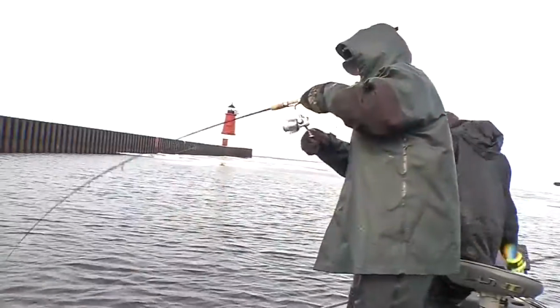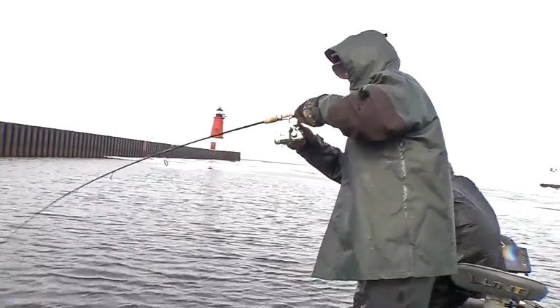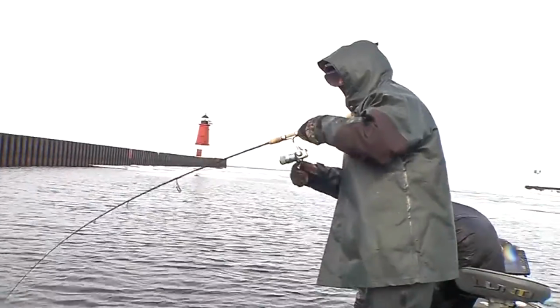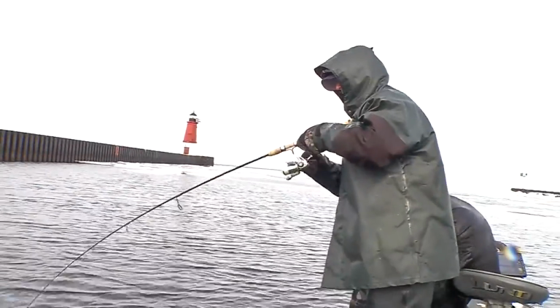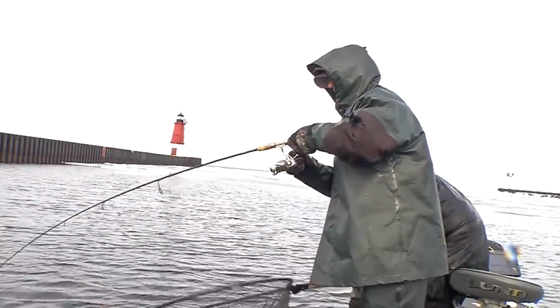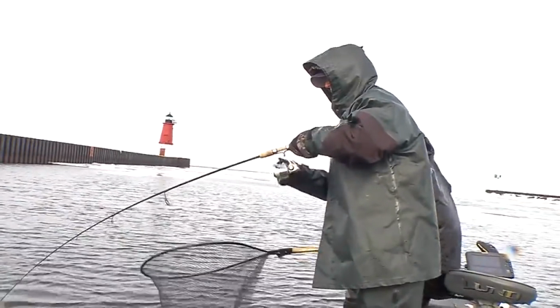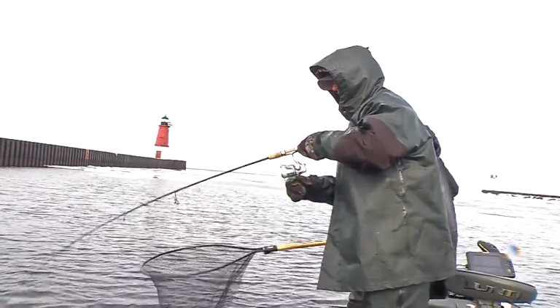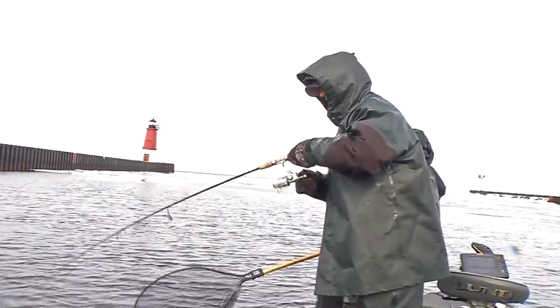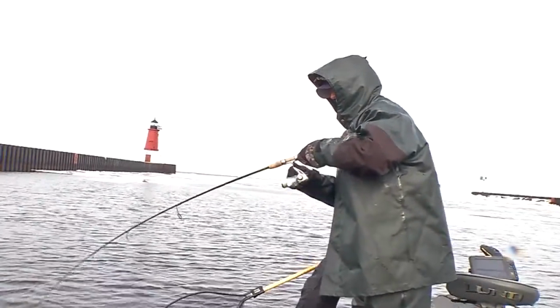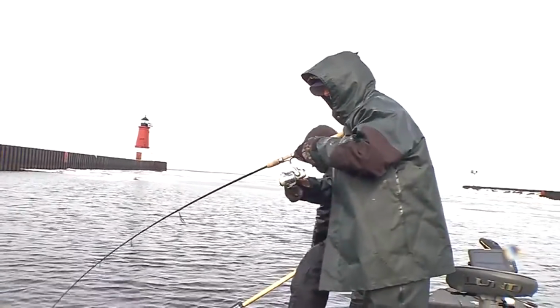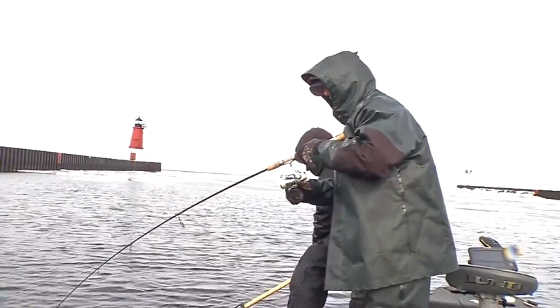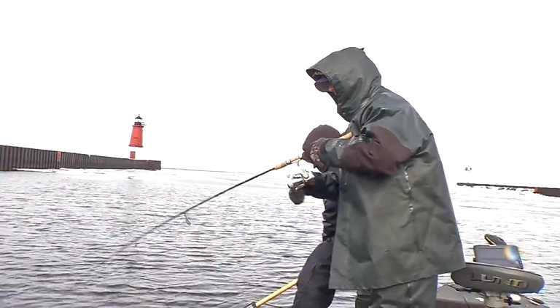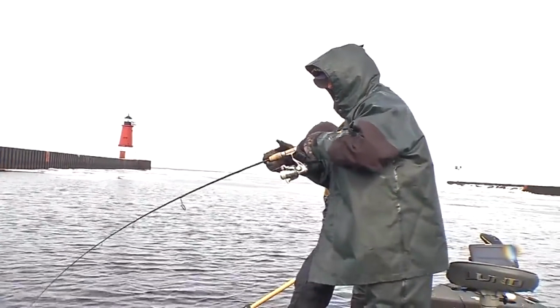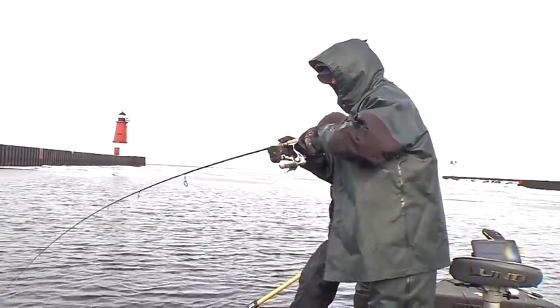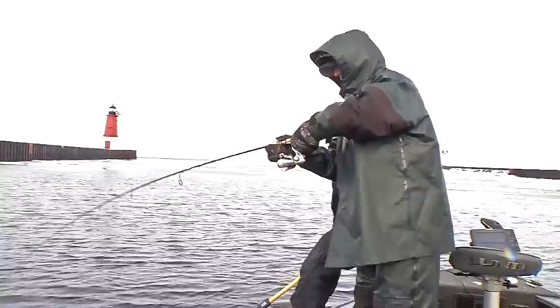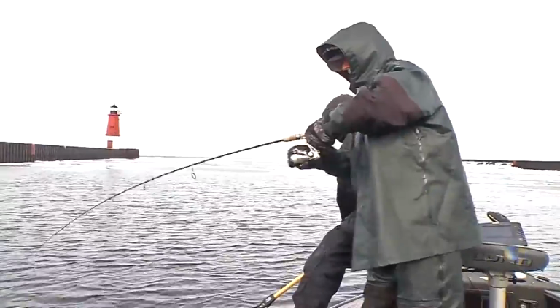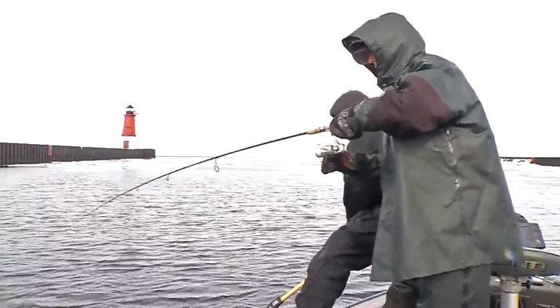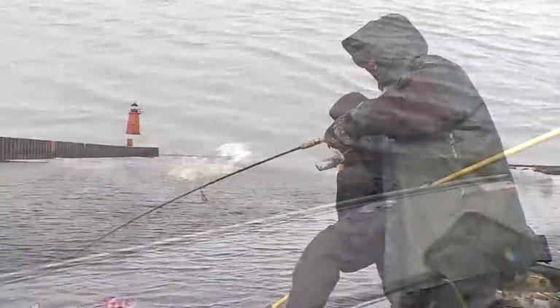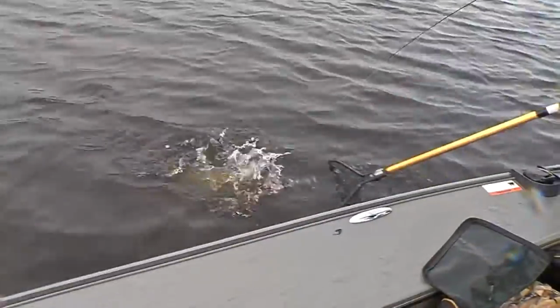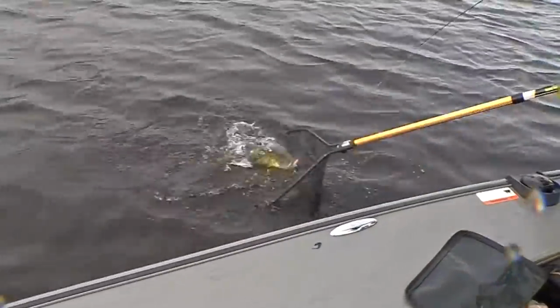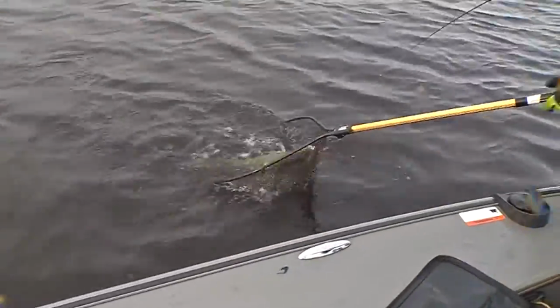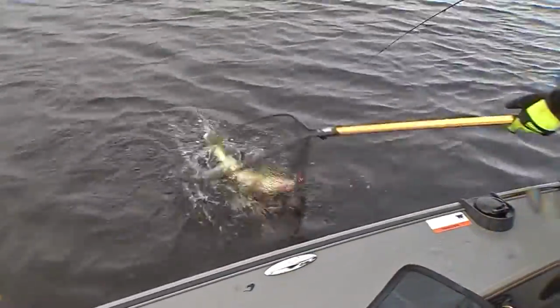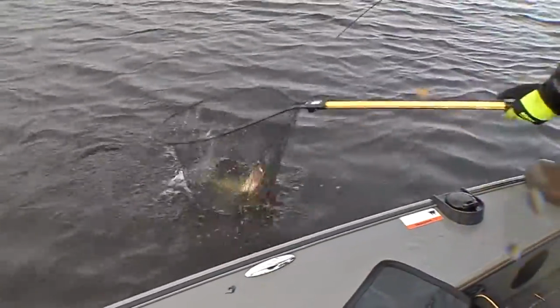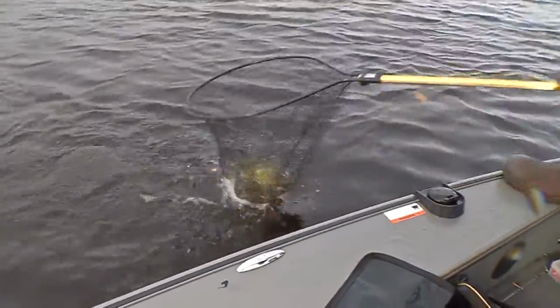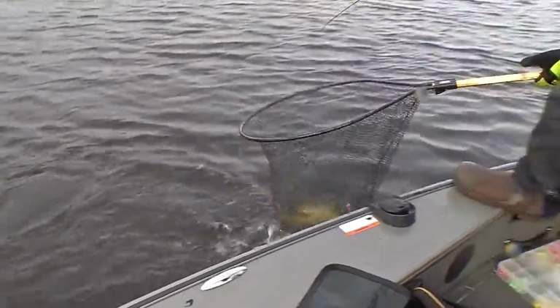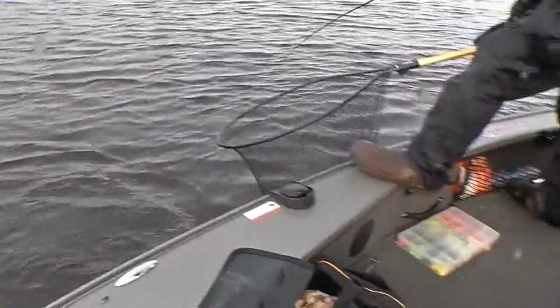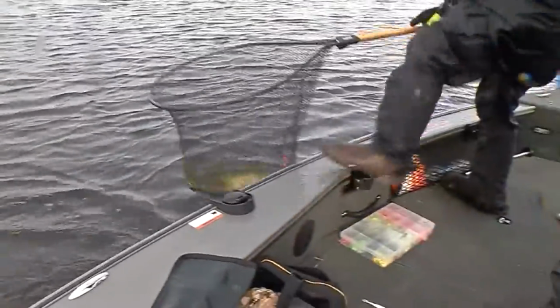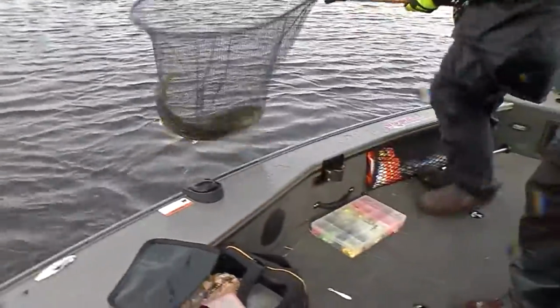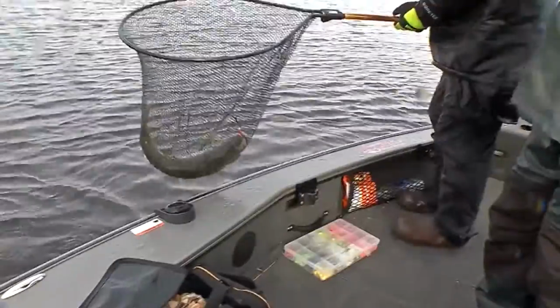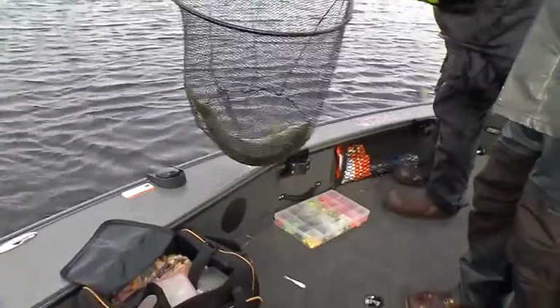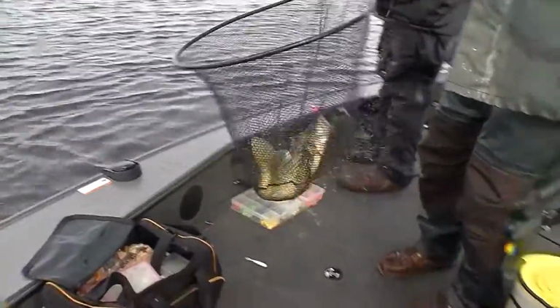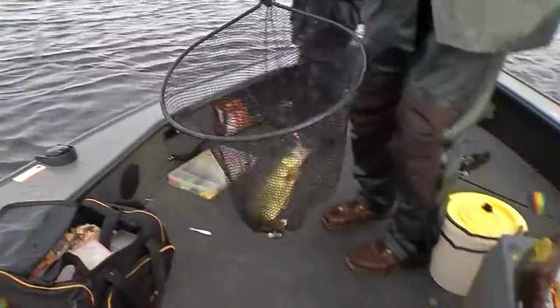The sun just popped out and he's got one on. Way to go, Harry. Here he comes, Harry. Get him in, buddy. Beautiful walleye — look at the size of that. Nice job, Harry. Way to go, buddy.